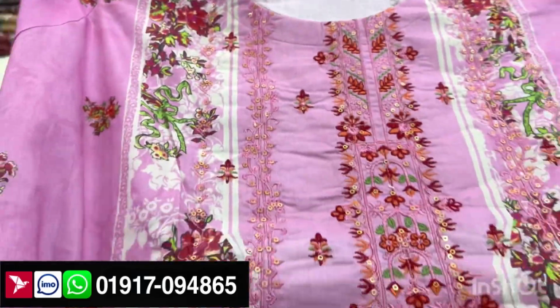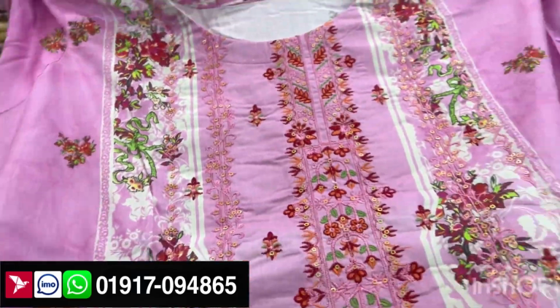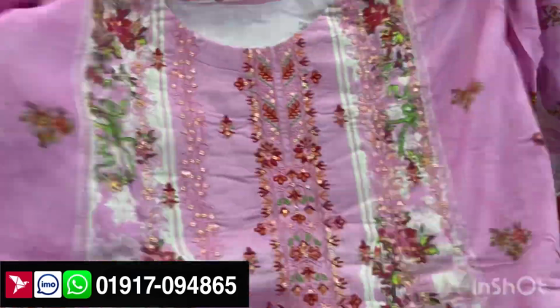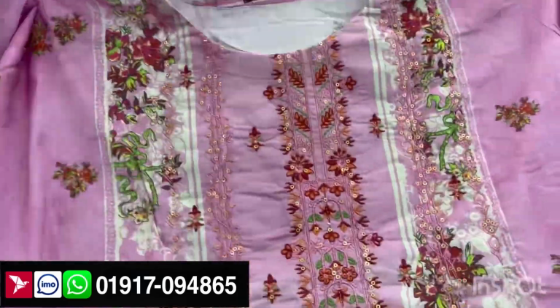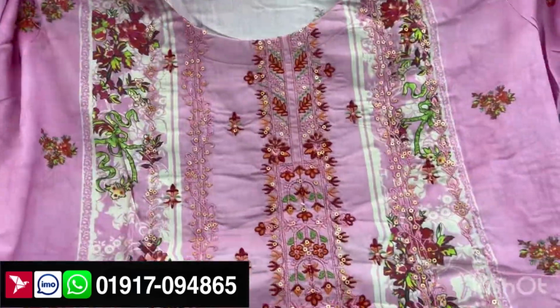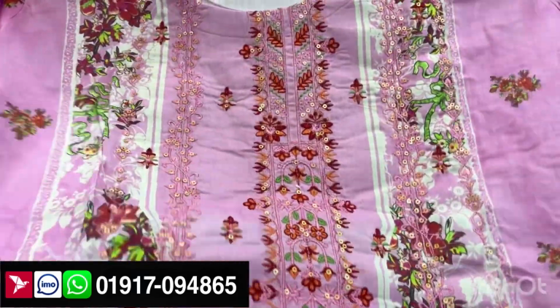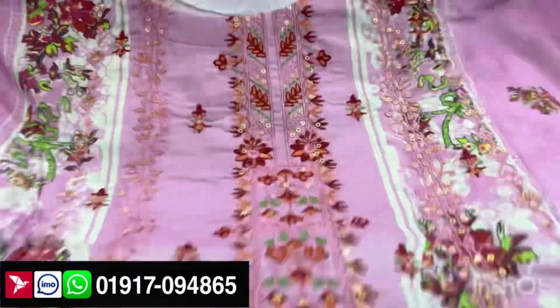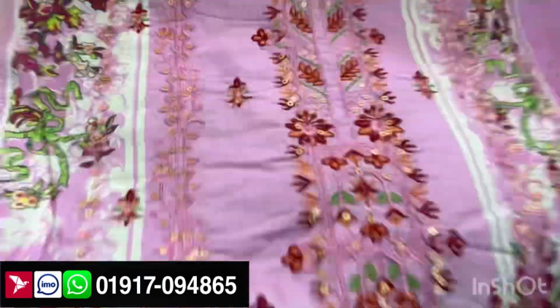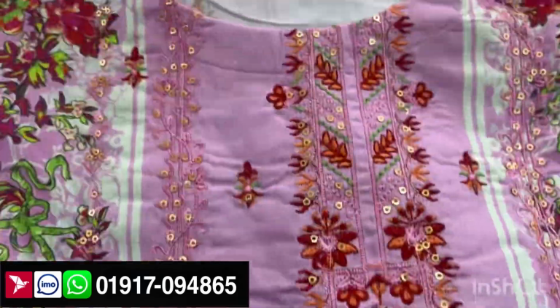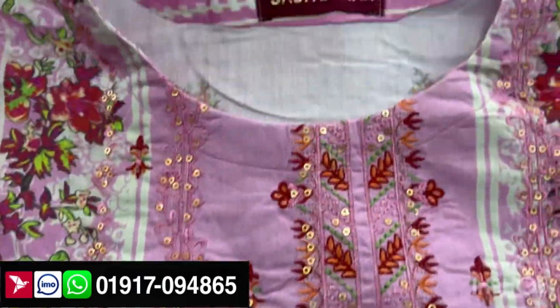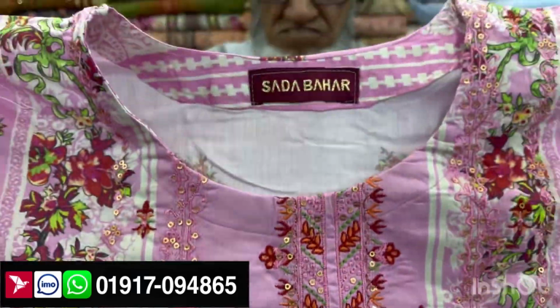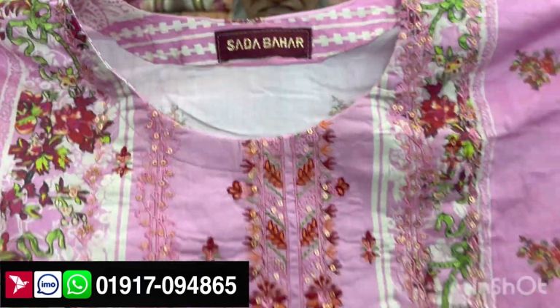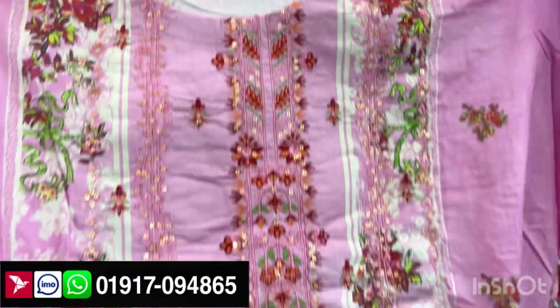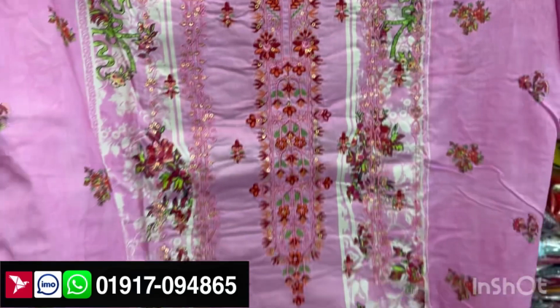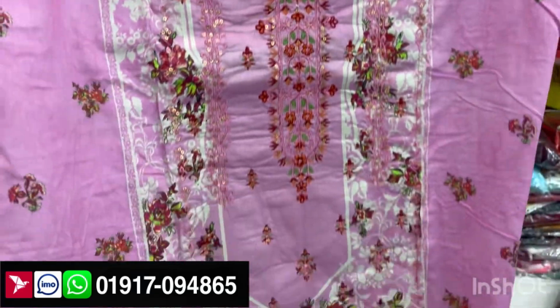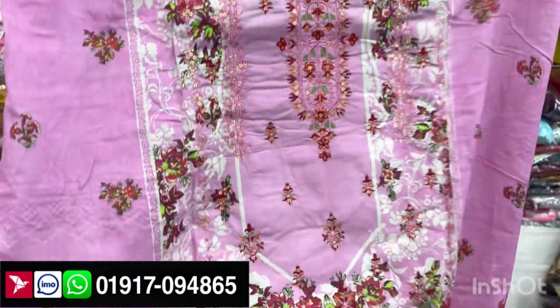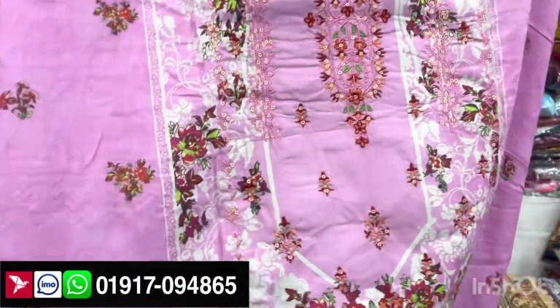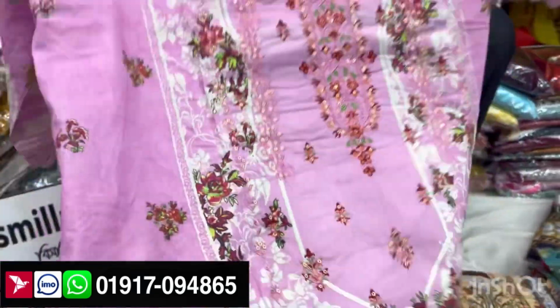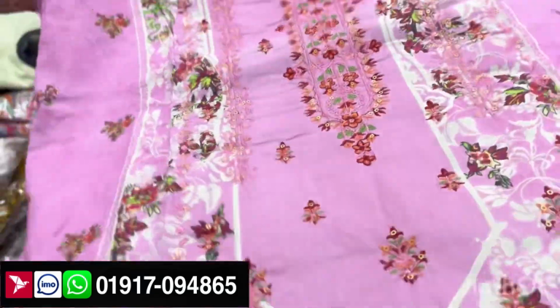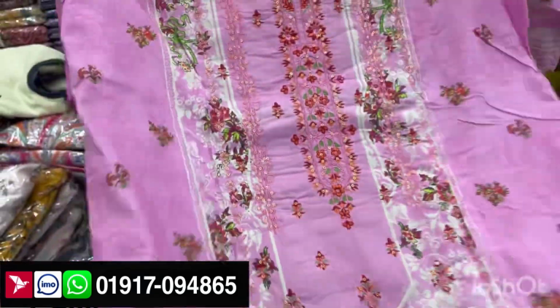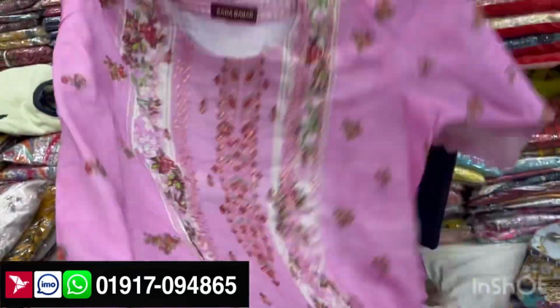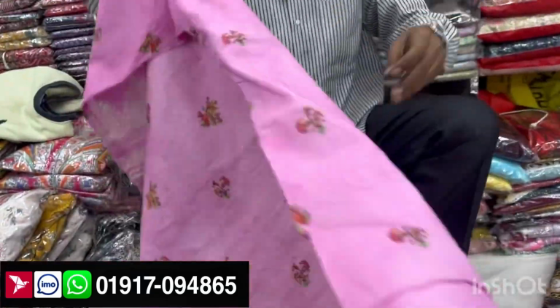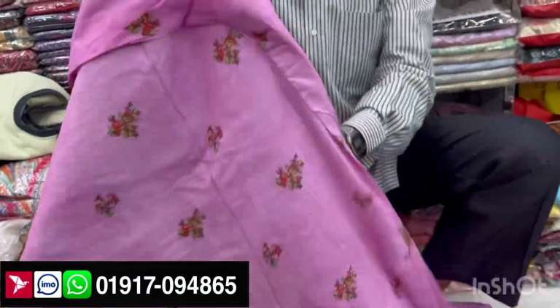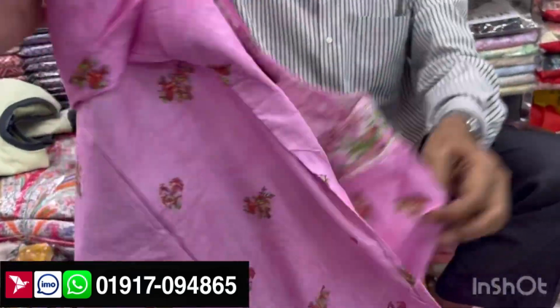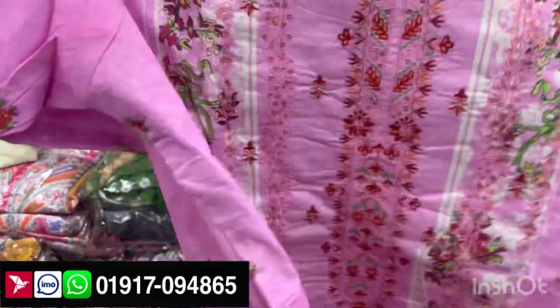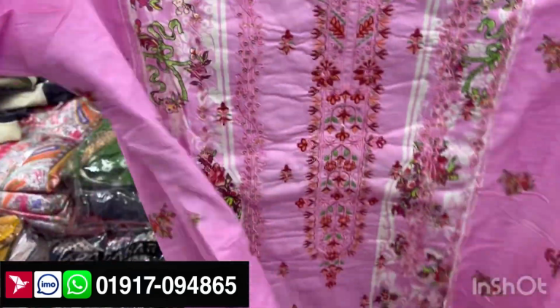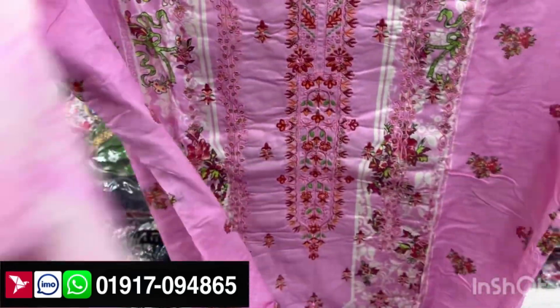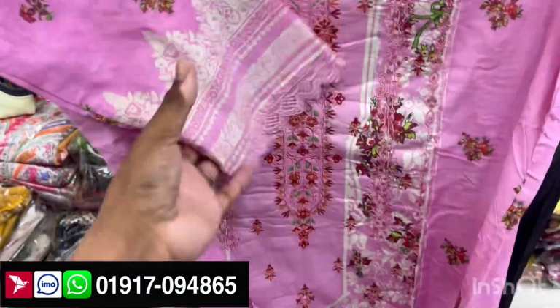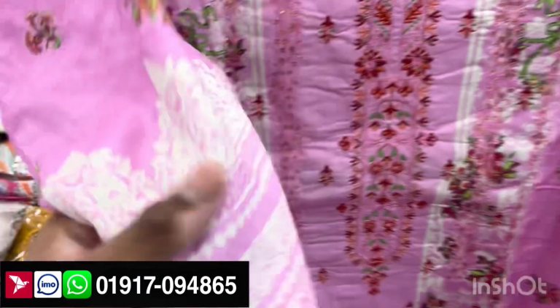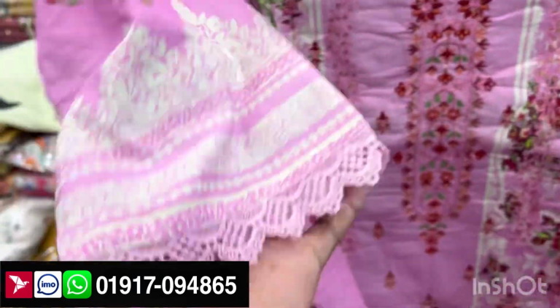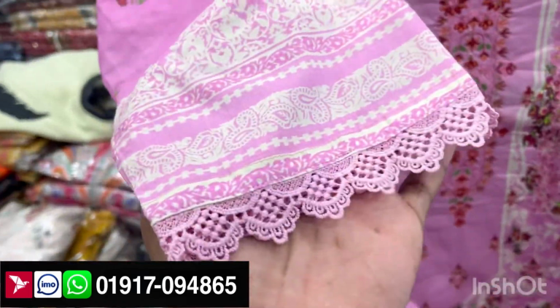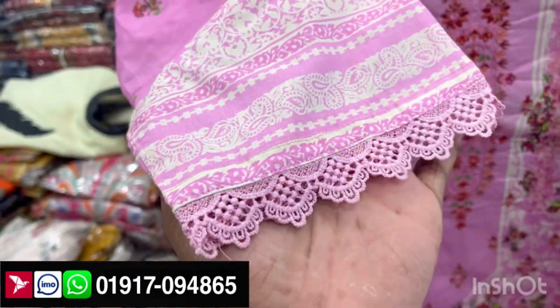You can do a sequence with embroidery, and you can do a nice chikan work. It will be very beautiful.